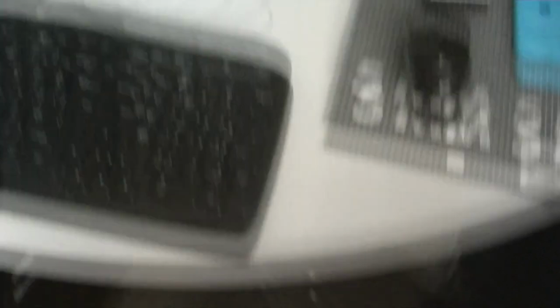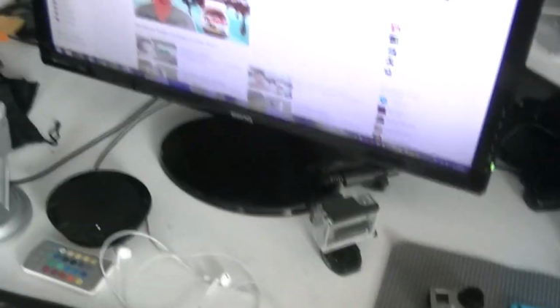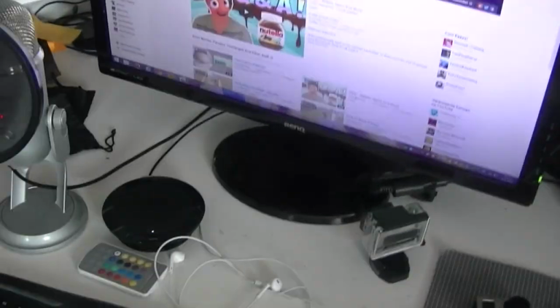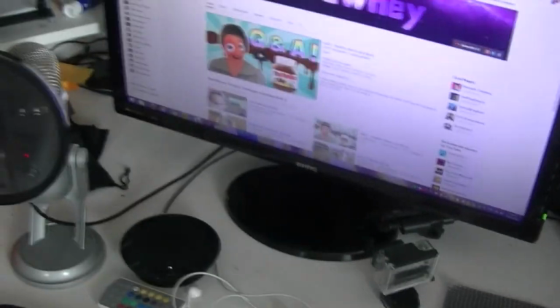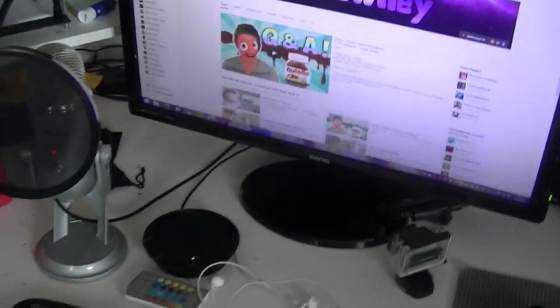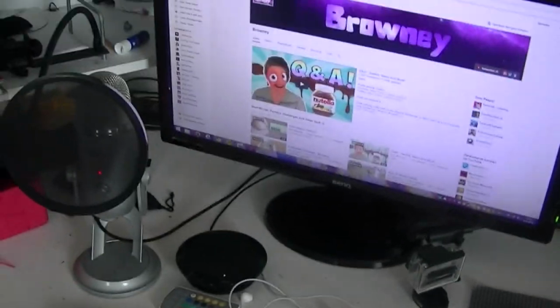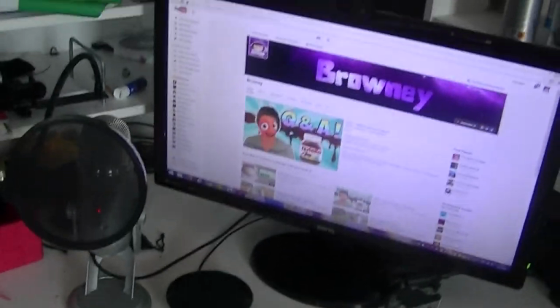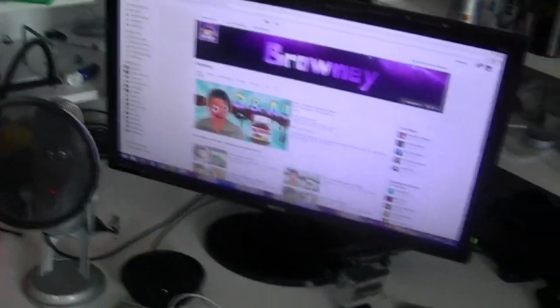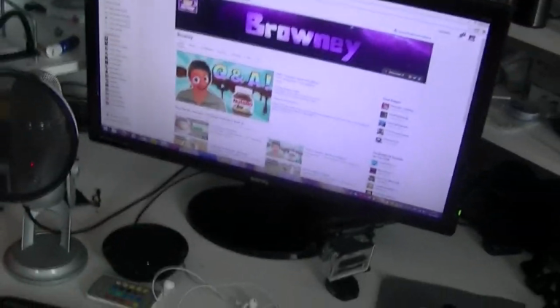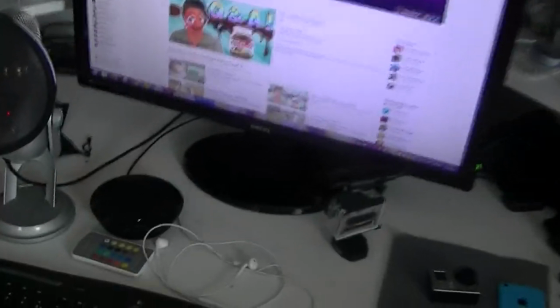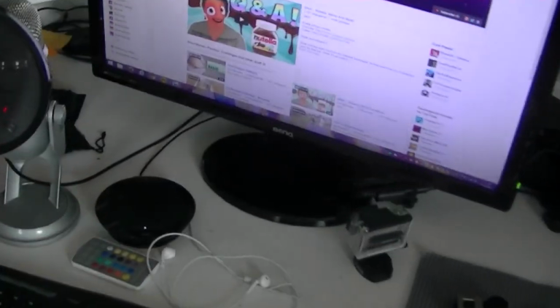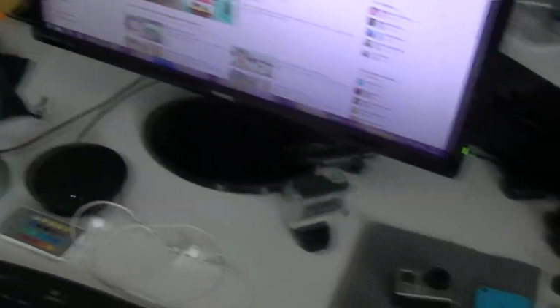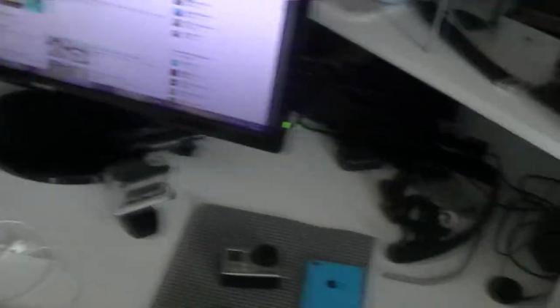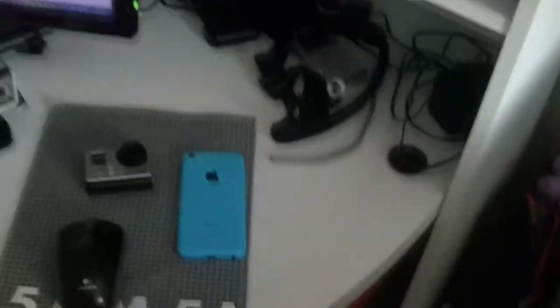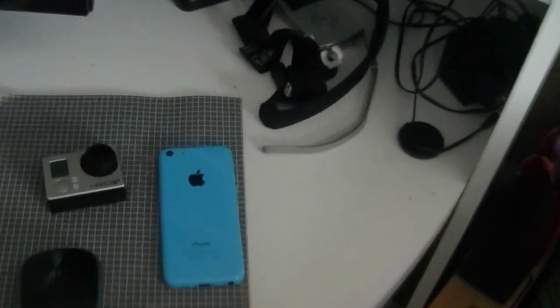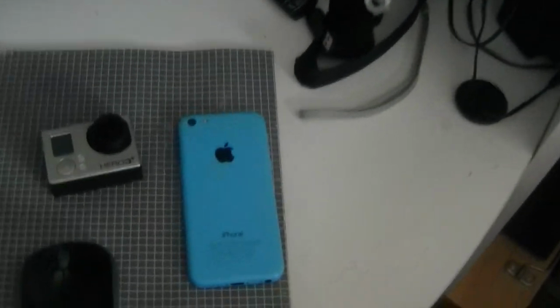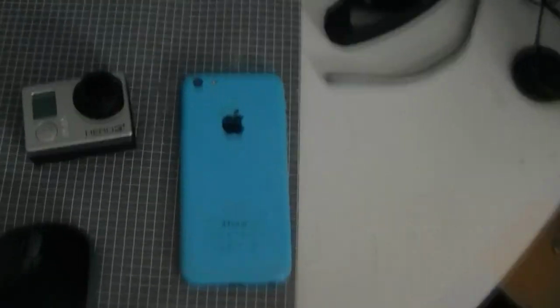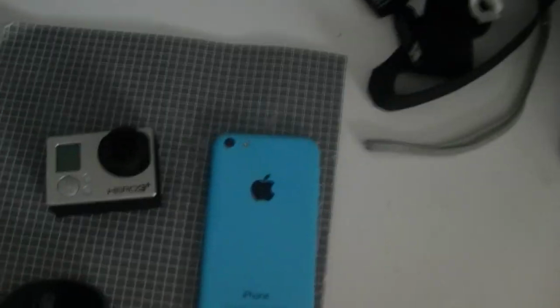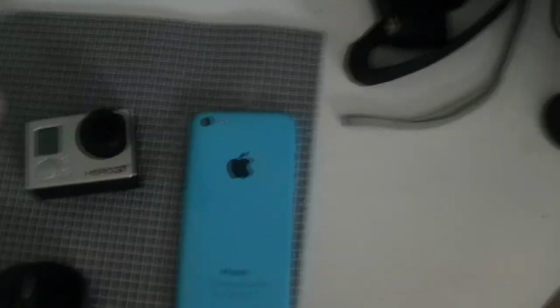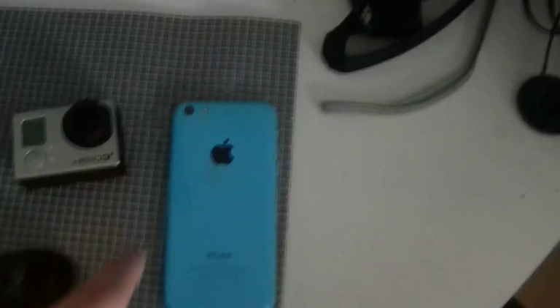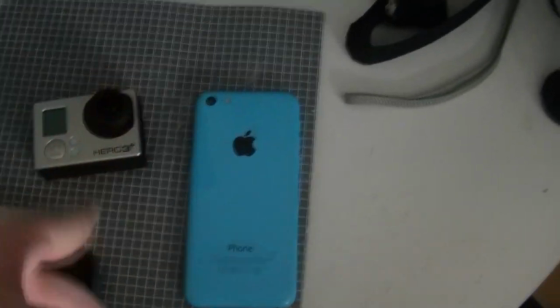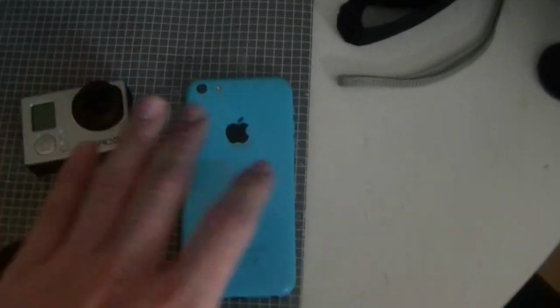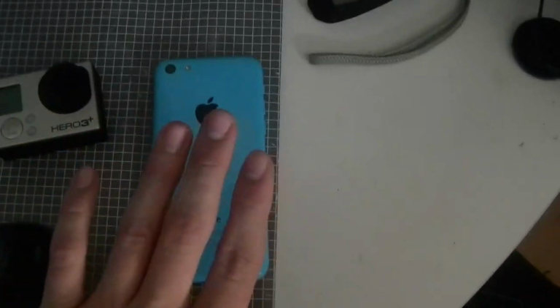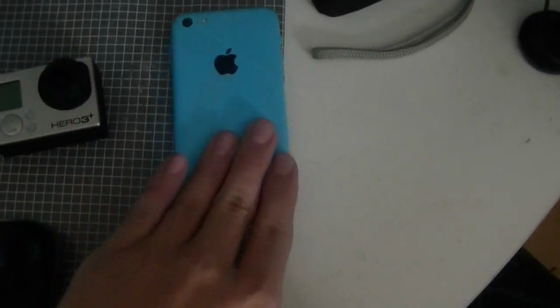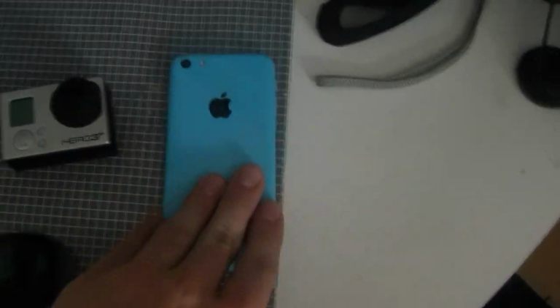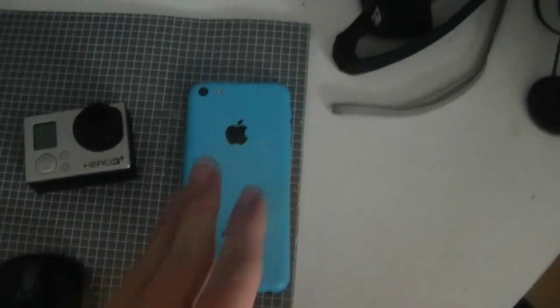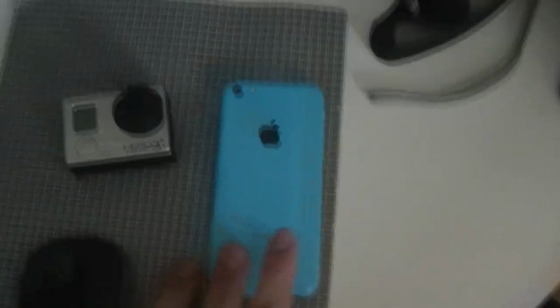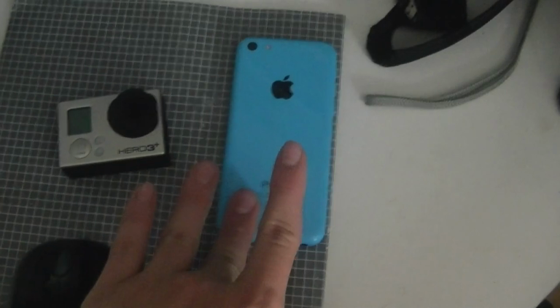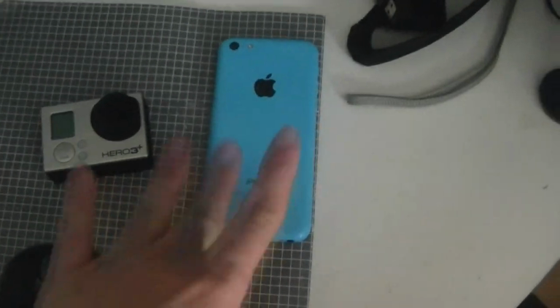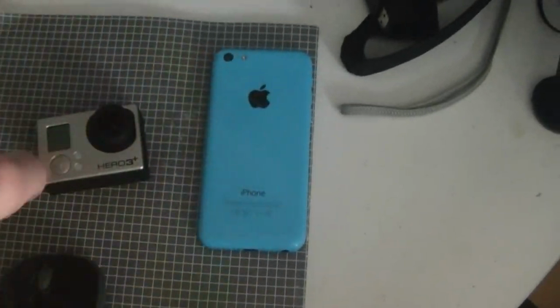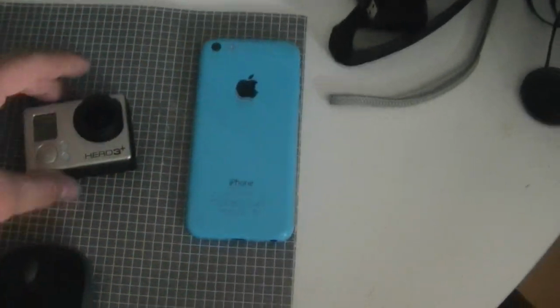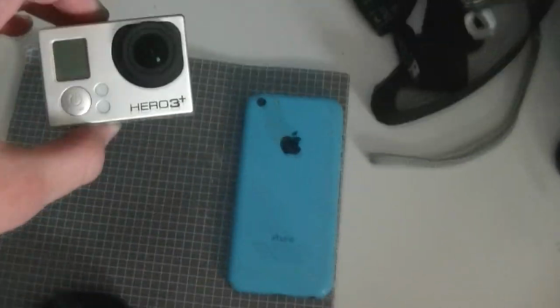This is my desktop — this is what it looks like when I'm recording and editing and stuff like that. Let's go to my phone. You guys want to know which phone I have? I have an iPhone 5C, obviously blue.